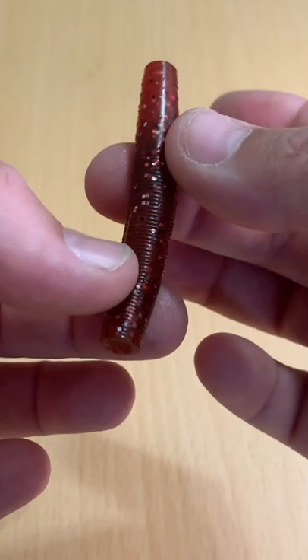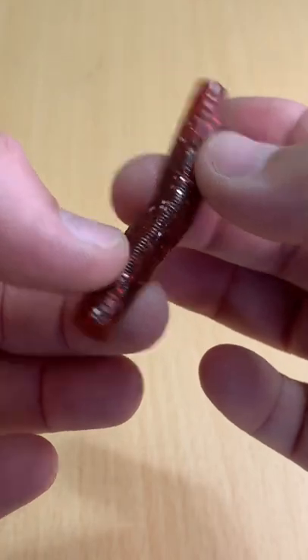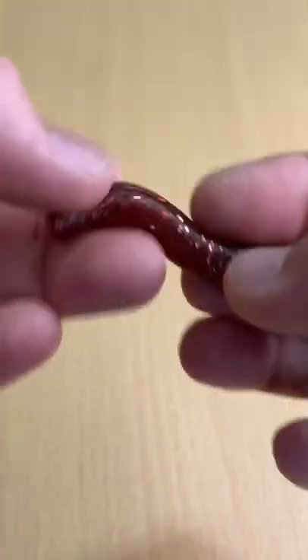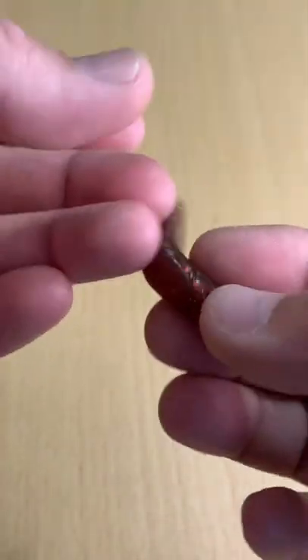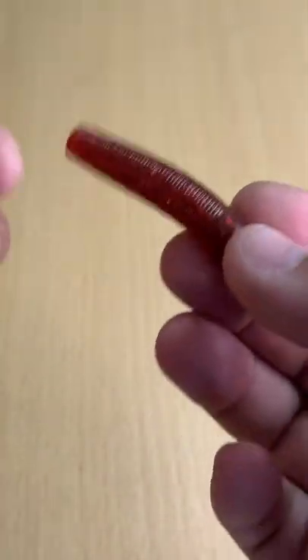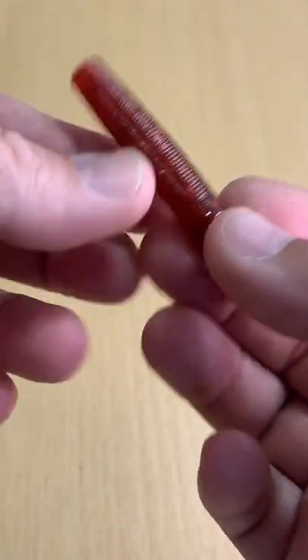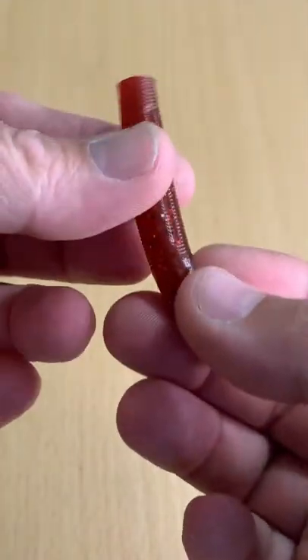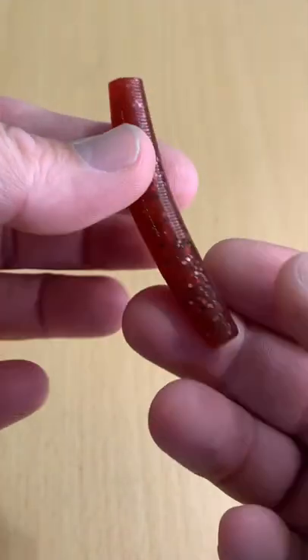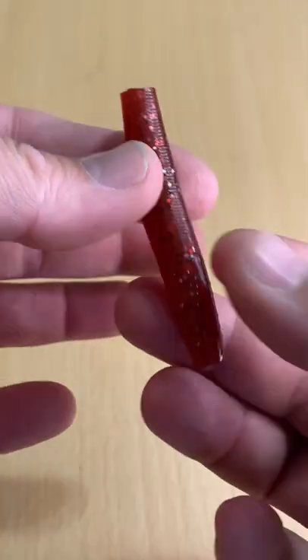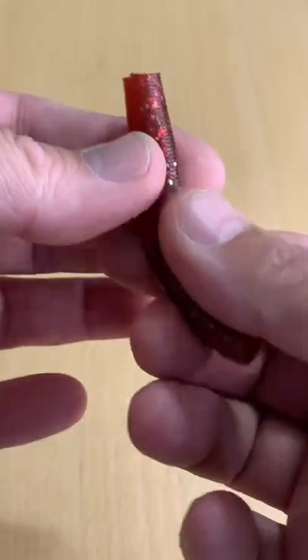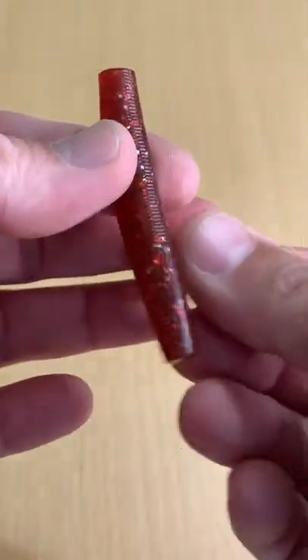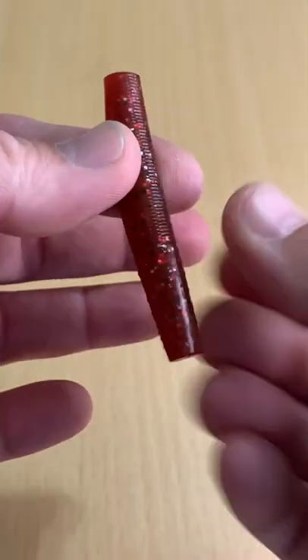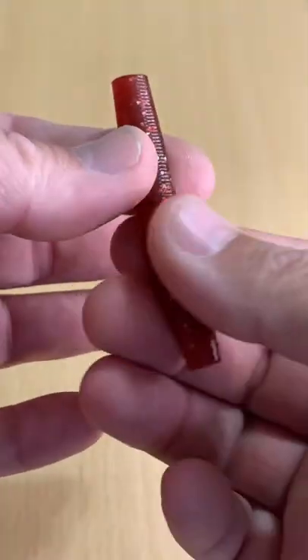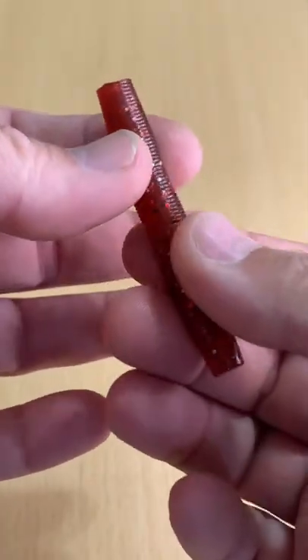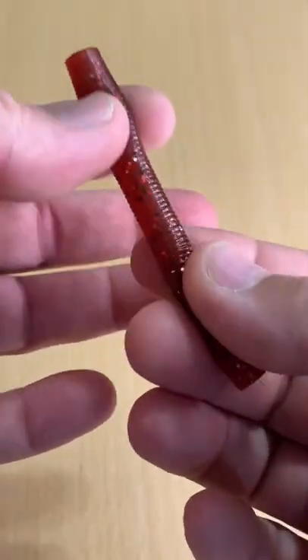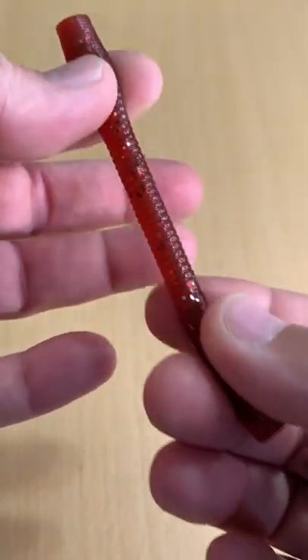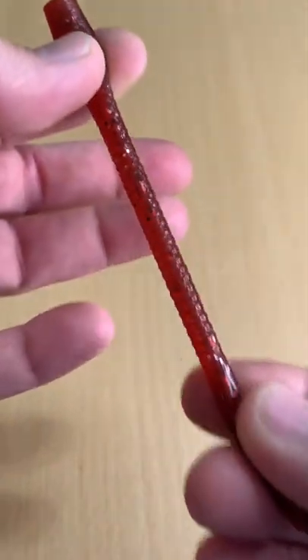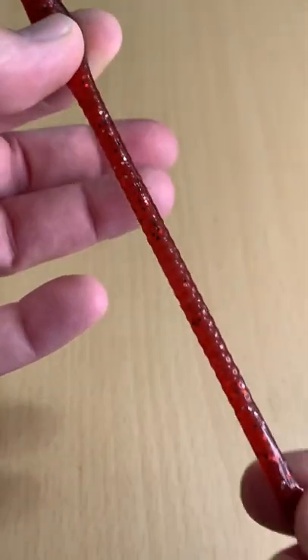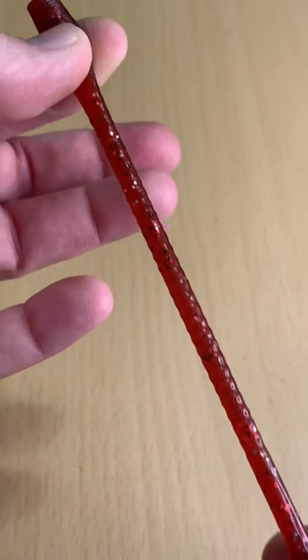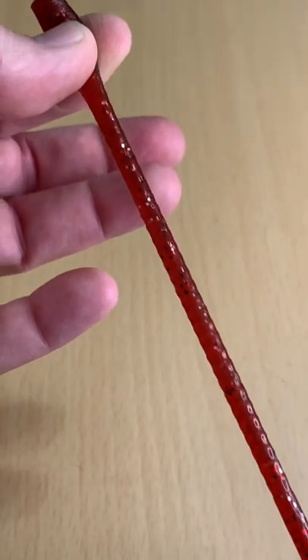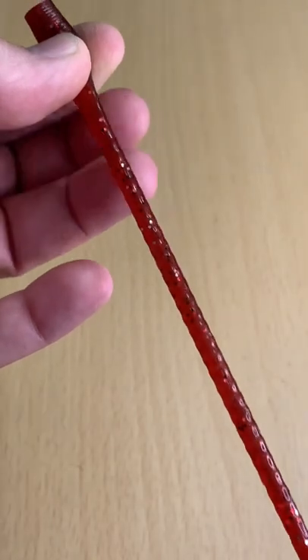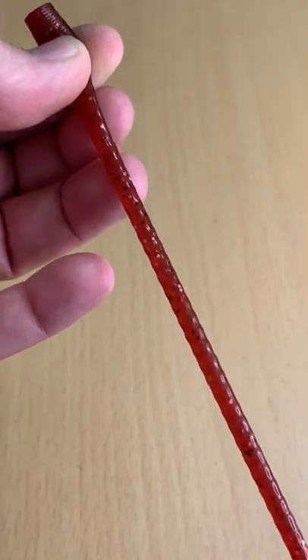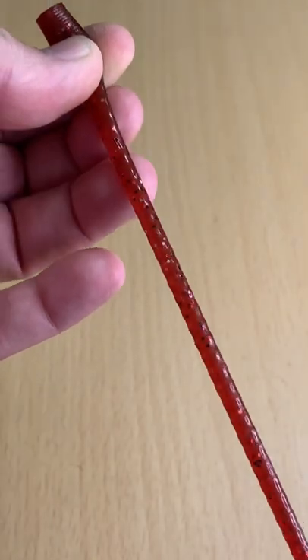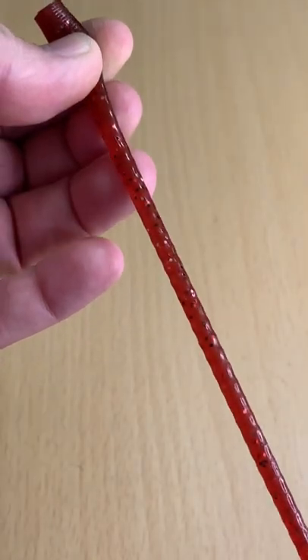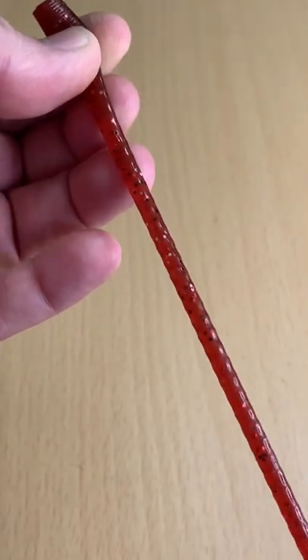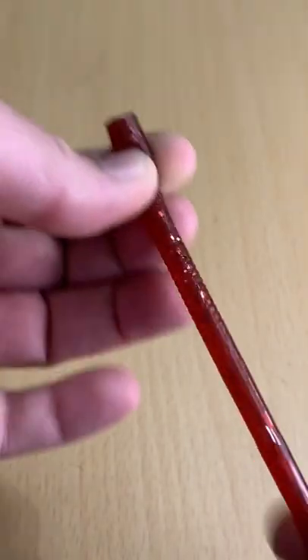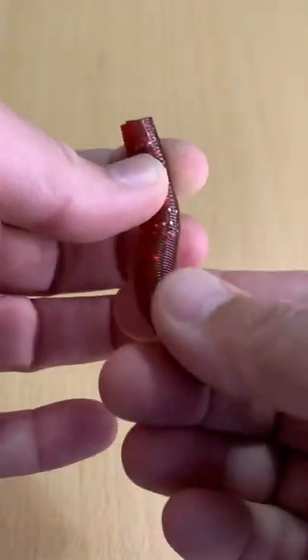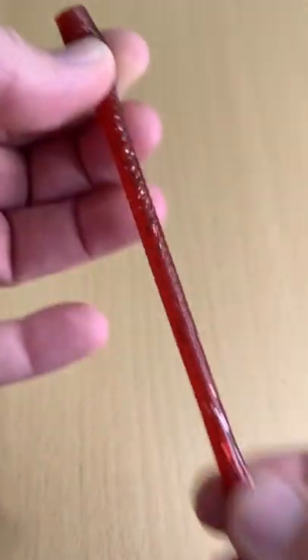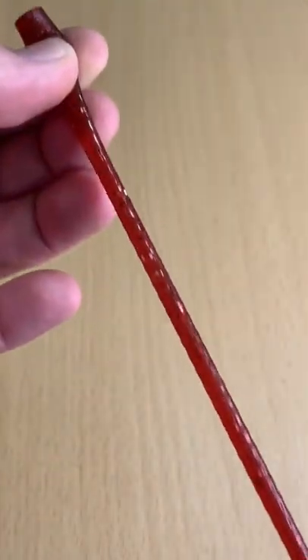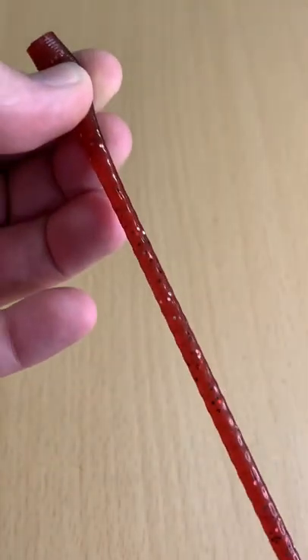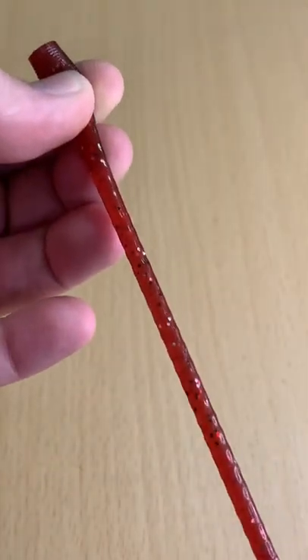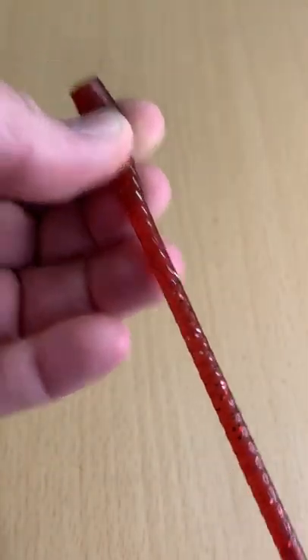Pretty typical looking mold to it, kind of an oily feel. Pretty durable plastic actually.